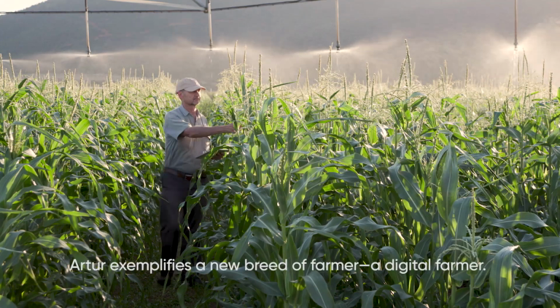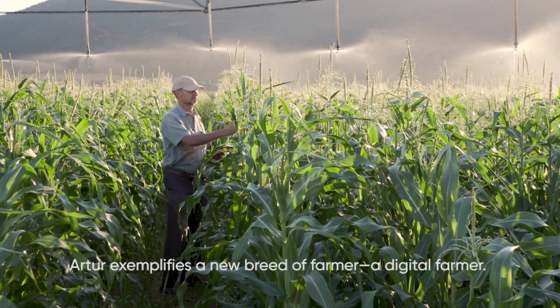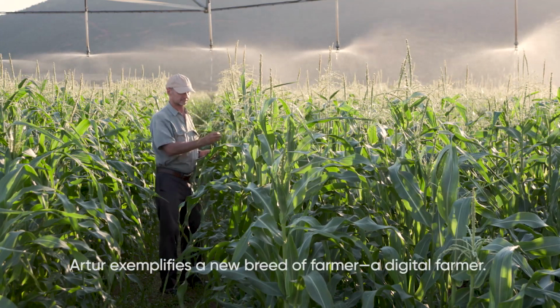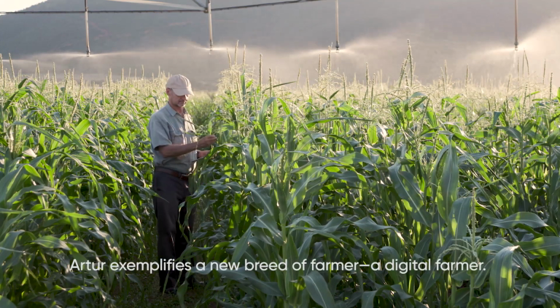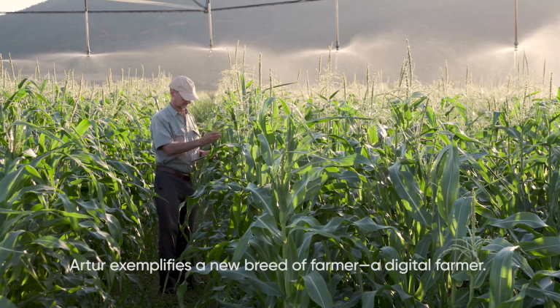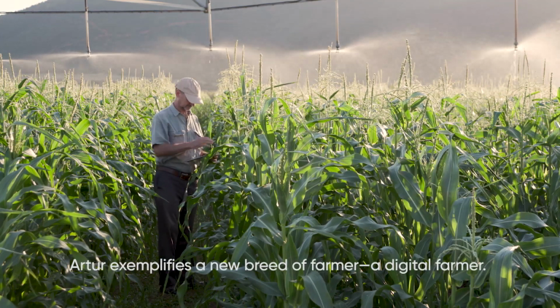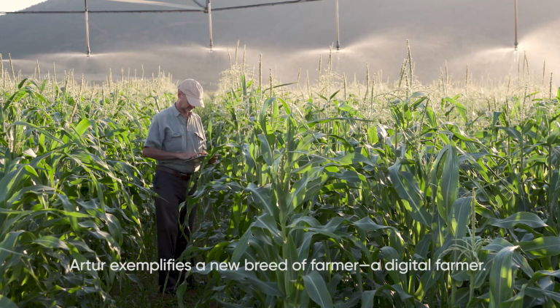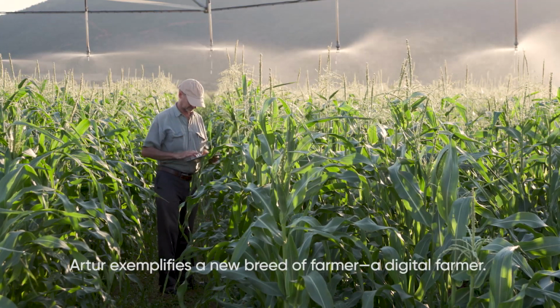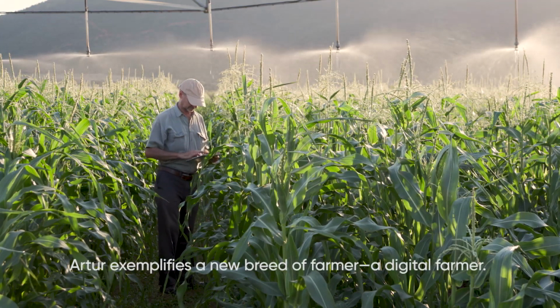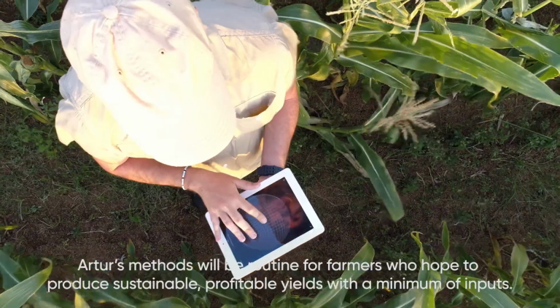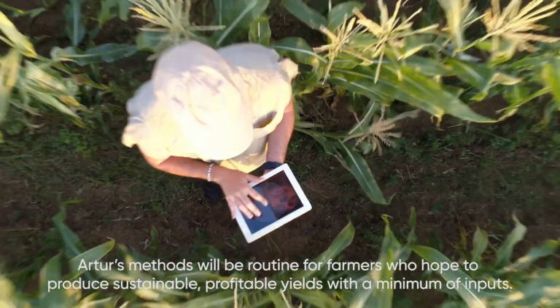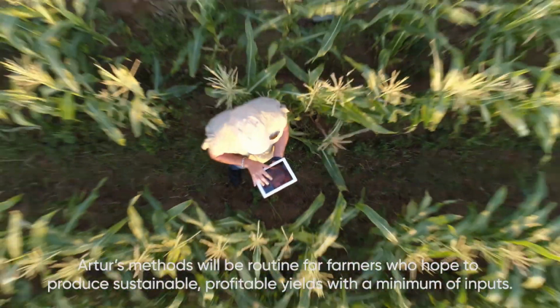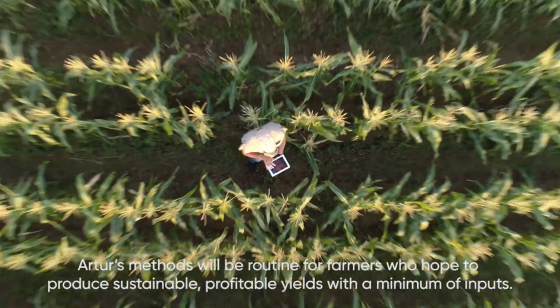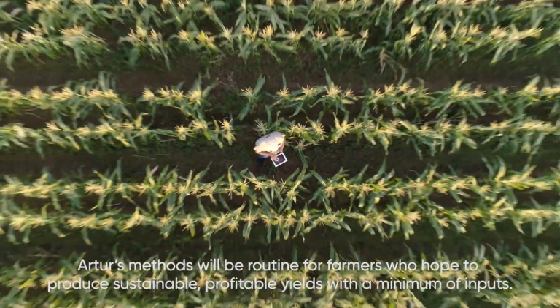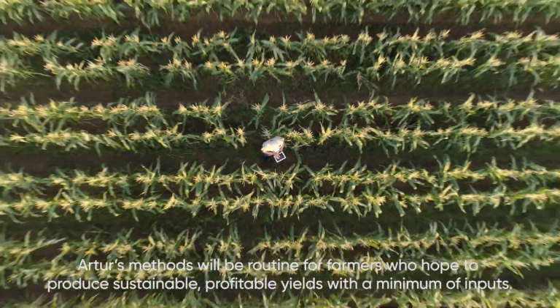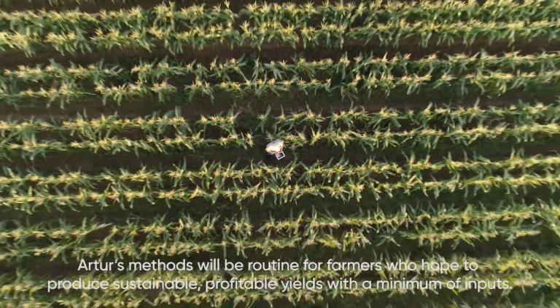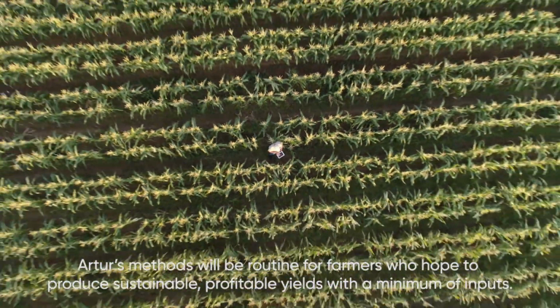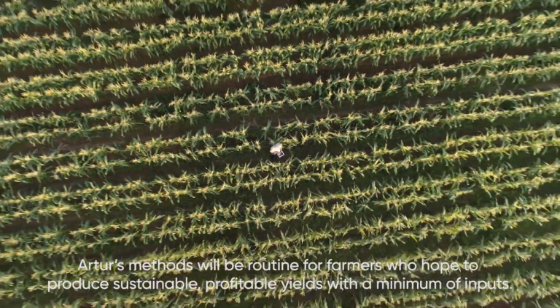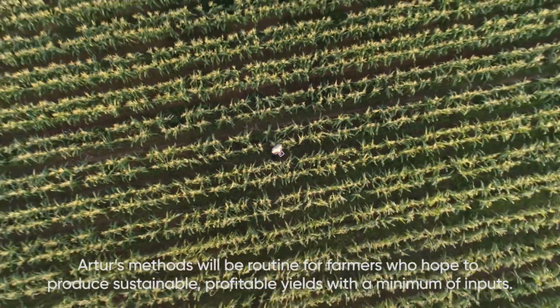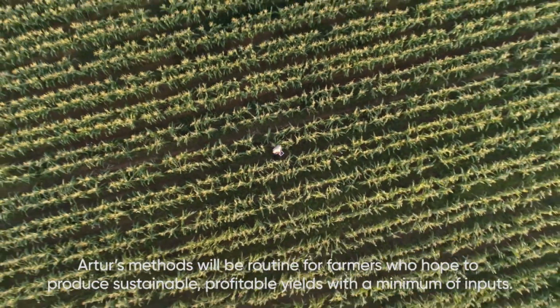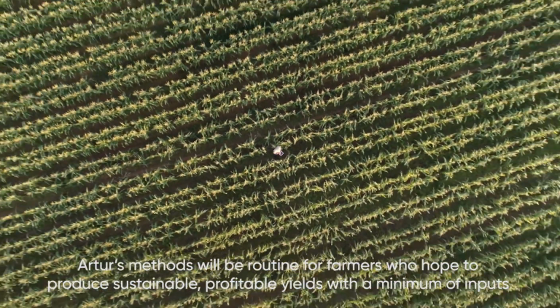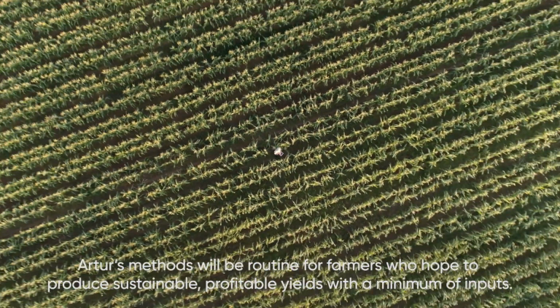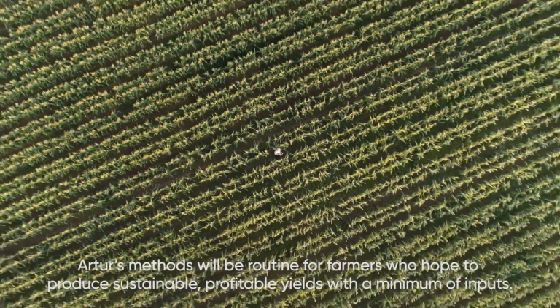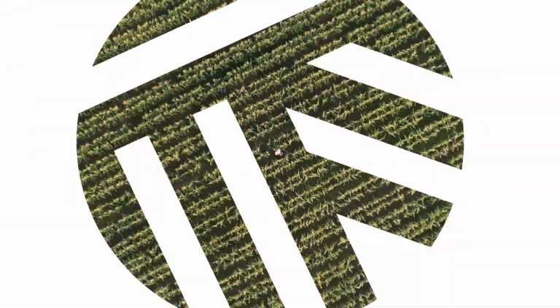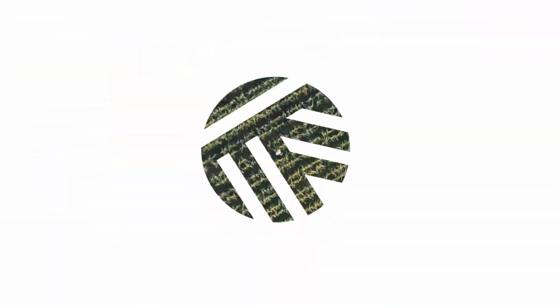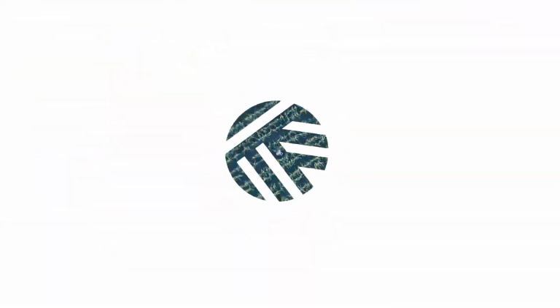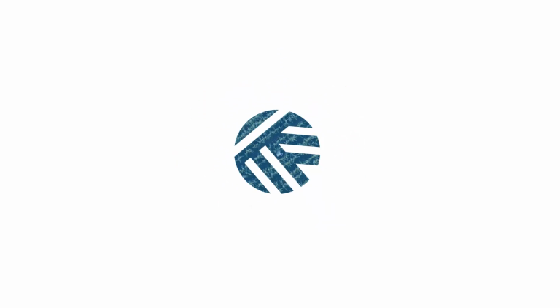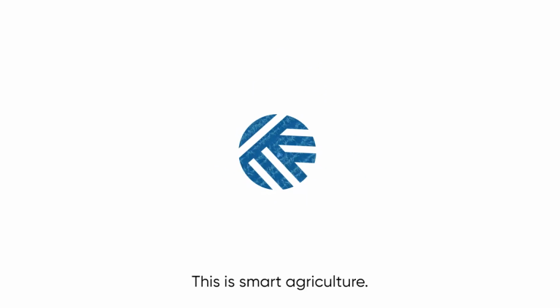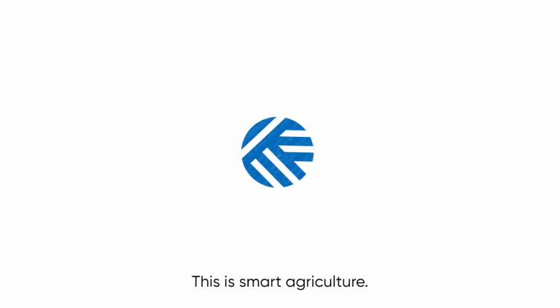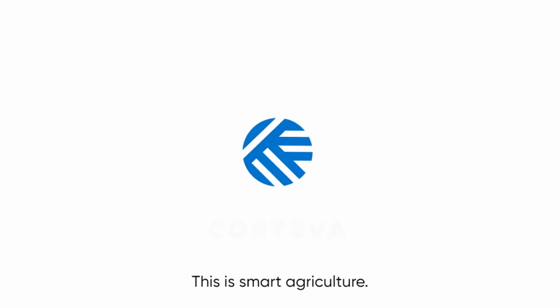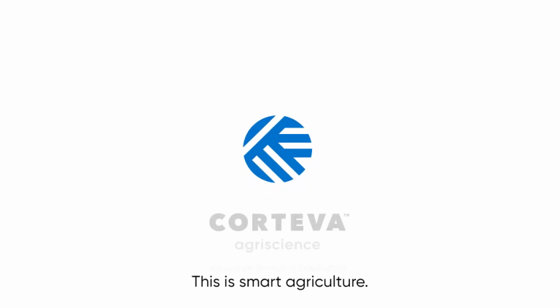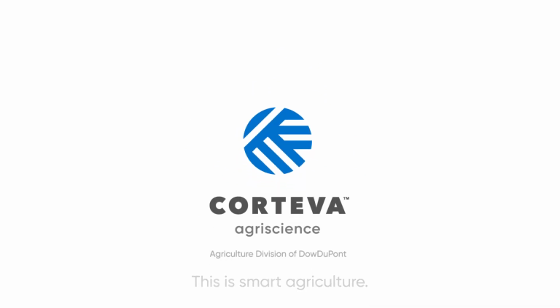Artur exemplifies a new breed of farmer — a digital farmer. Artur's methods will be routine for farmers who hope to produce sustainable, profitable yields with a minimum of inputs. This is Smart Agriculture.